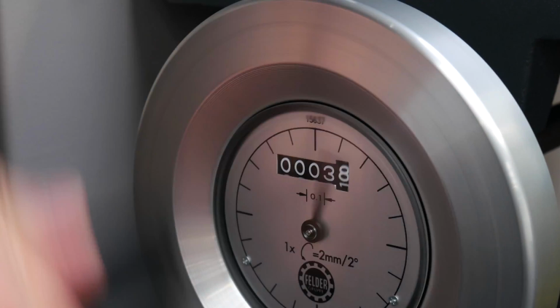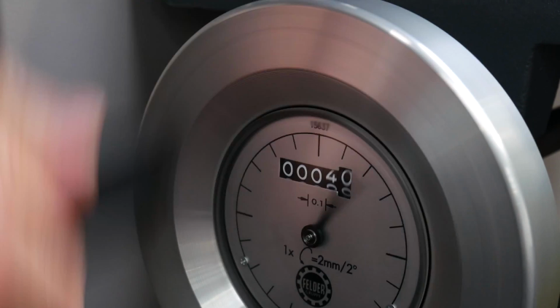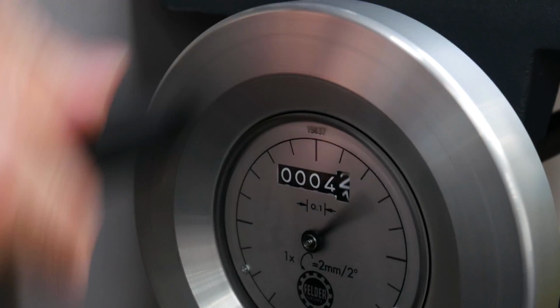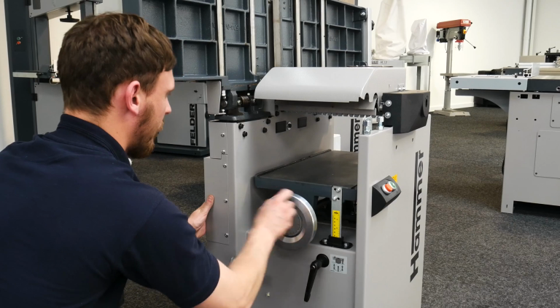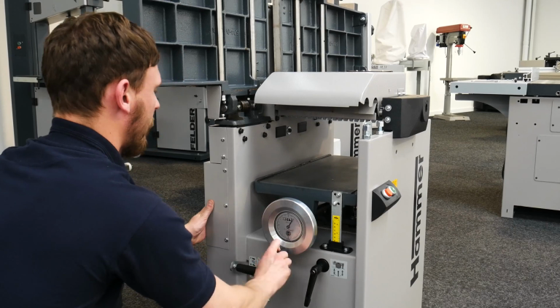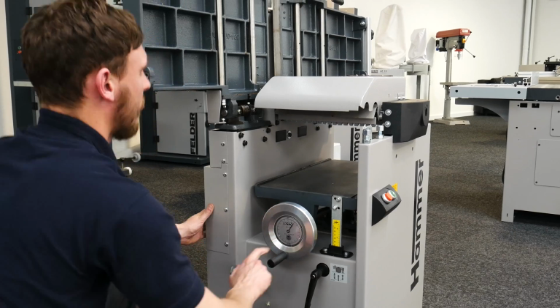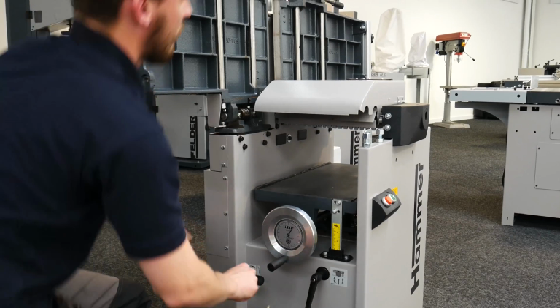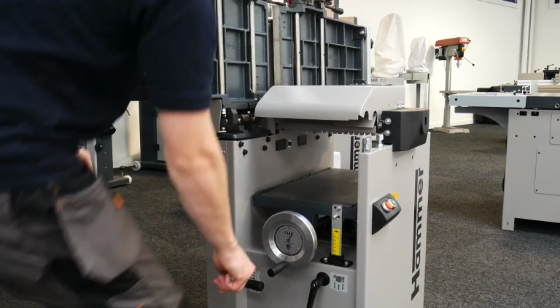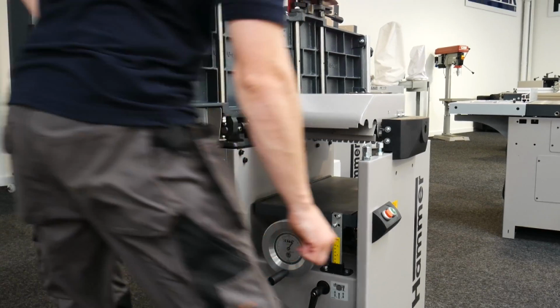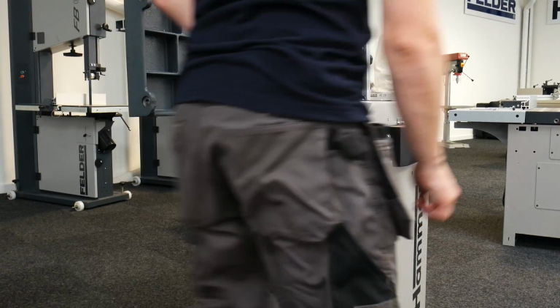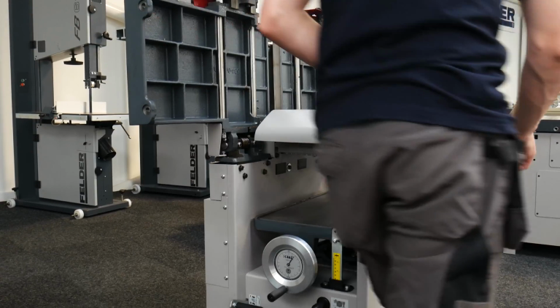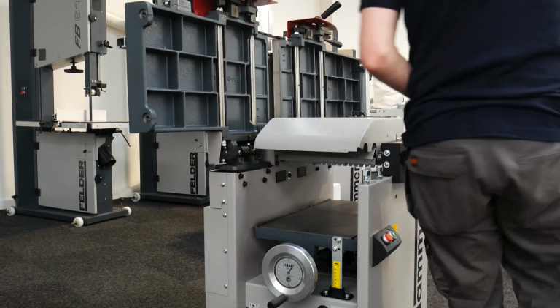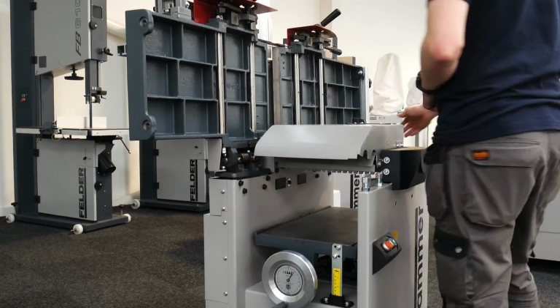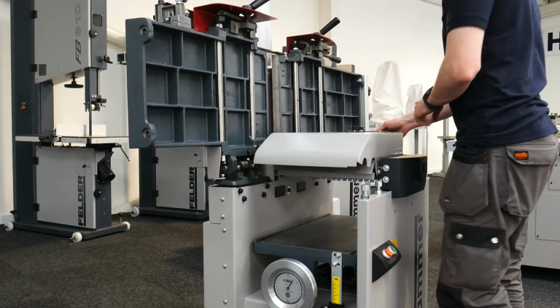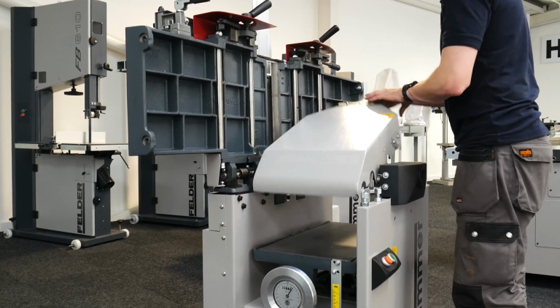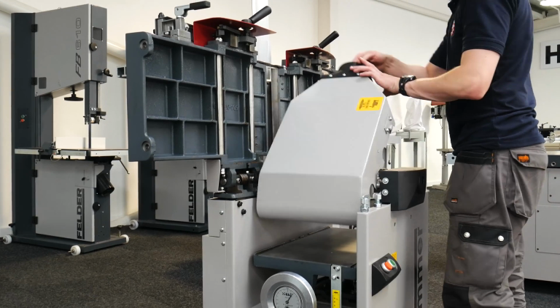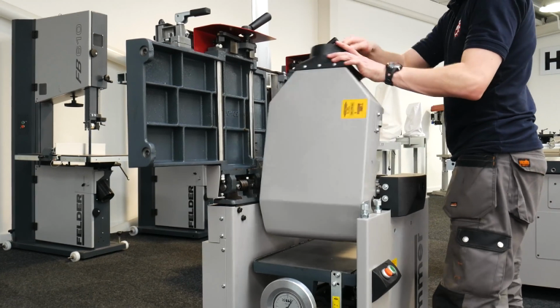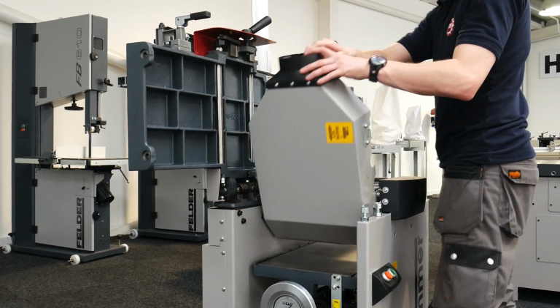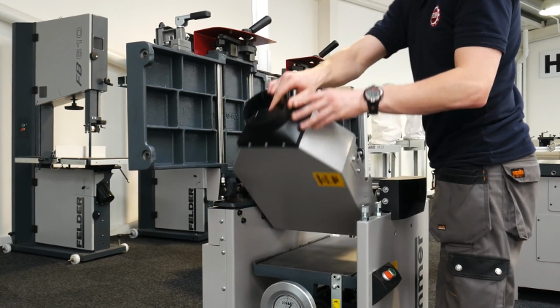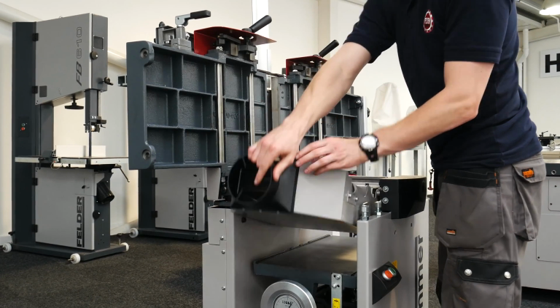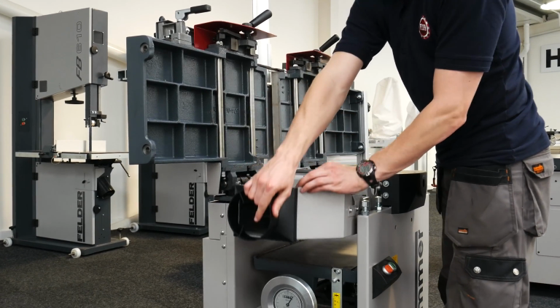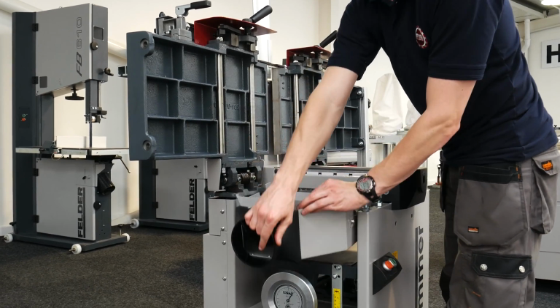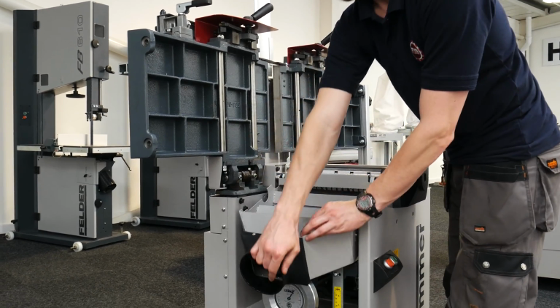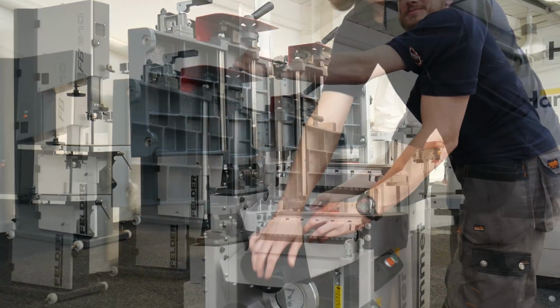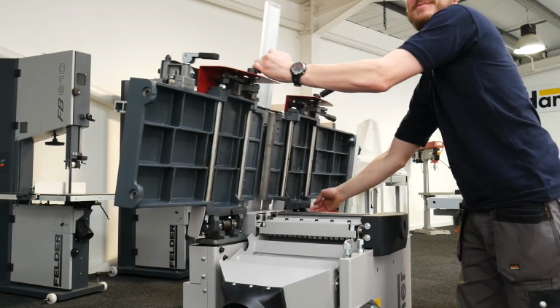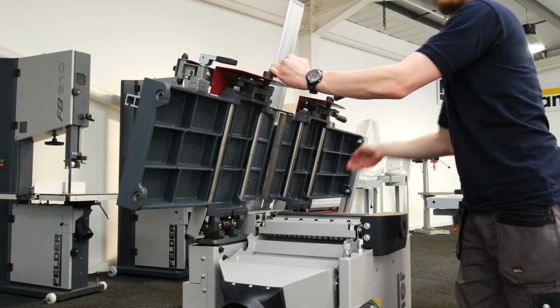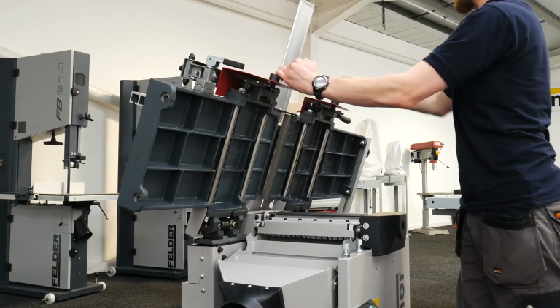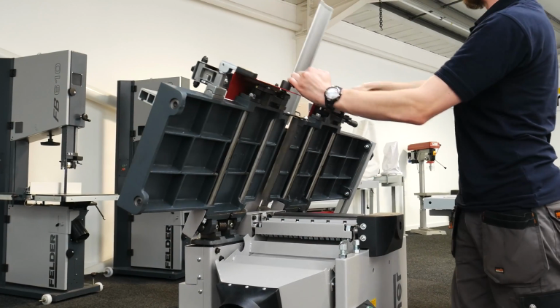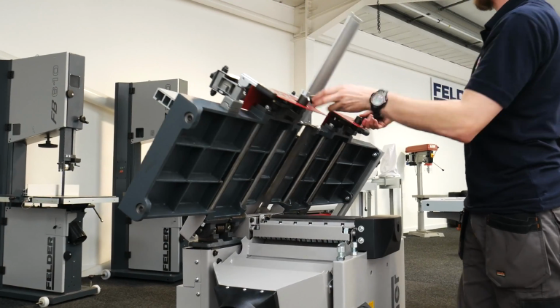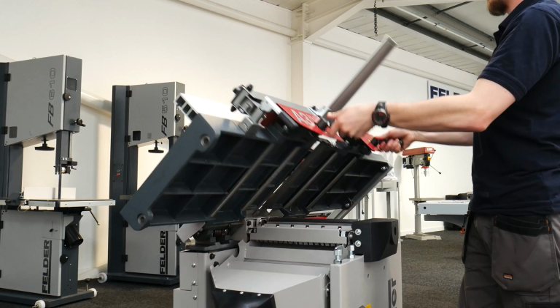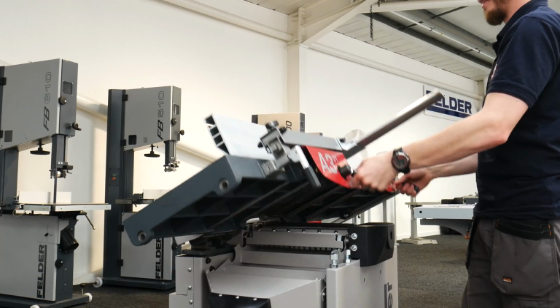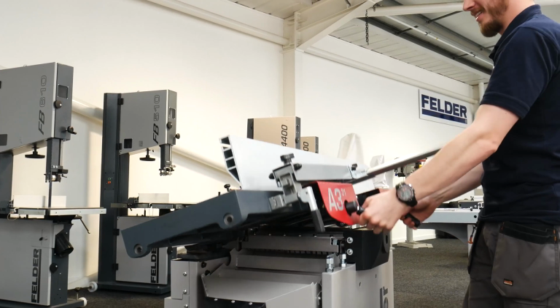If you enjoyed this video, then make sure to subscribe to our channel, and to find out more ways to optimize your production, visit felder-group.co.uk.